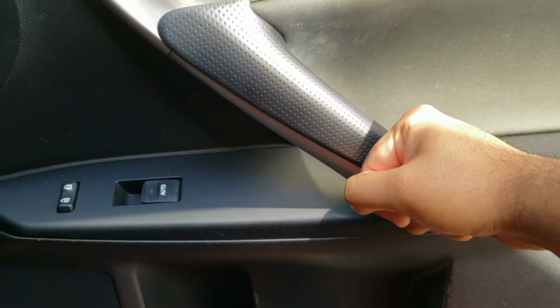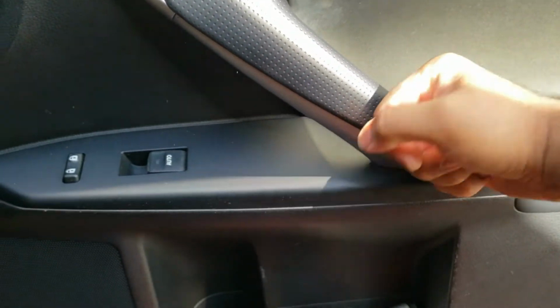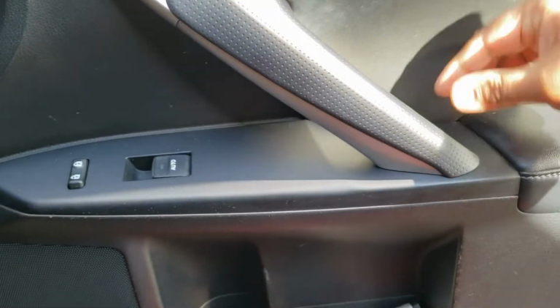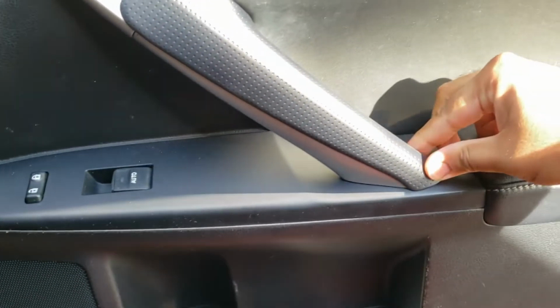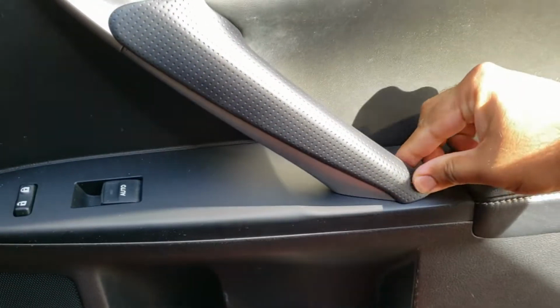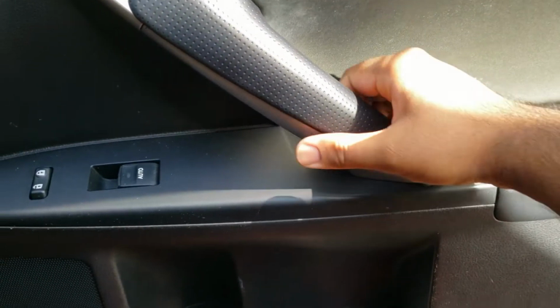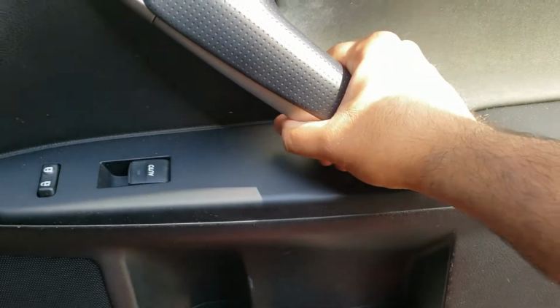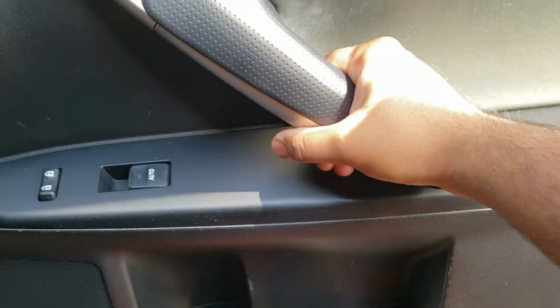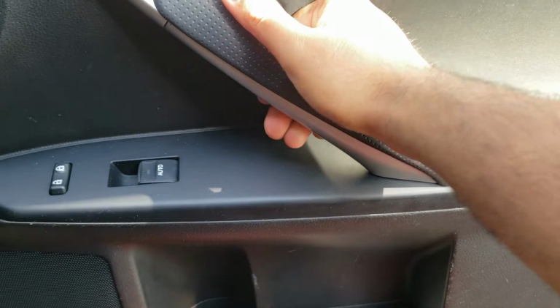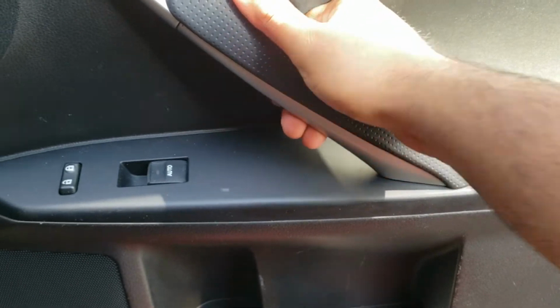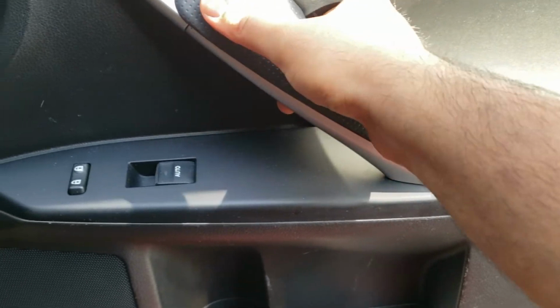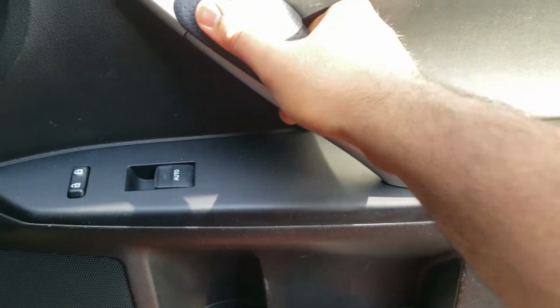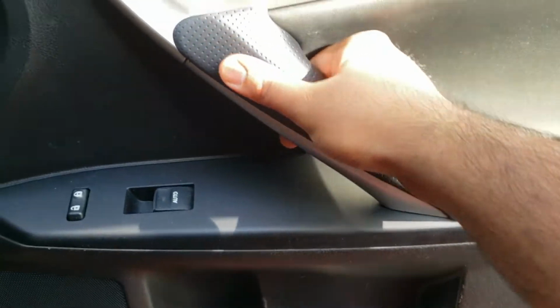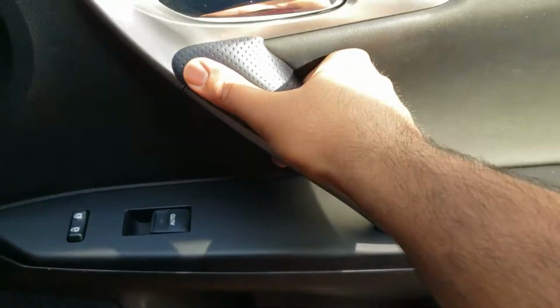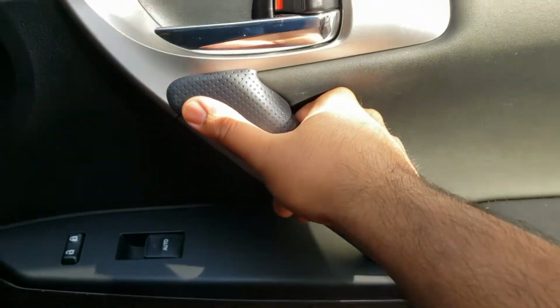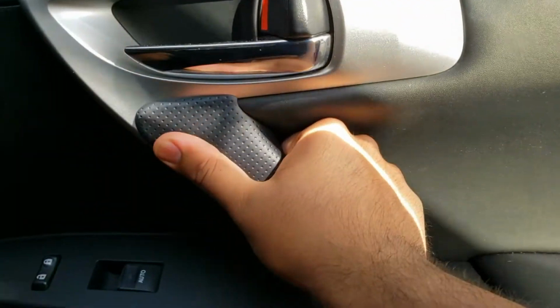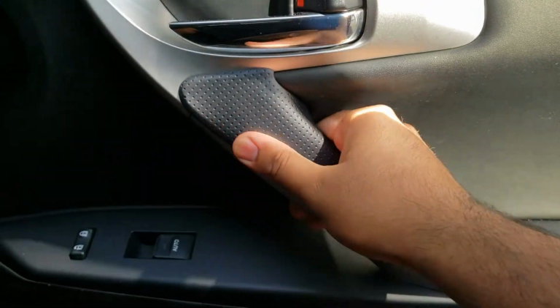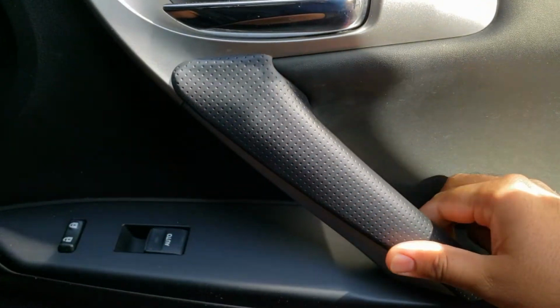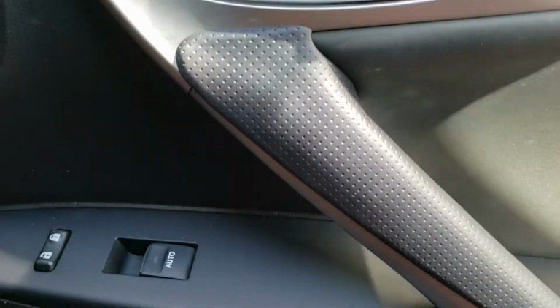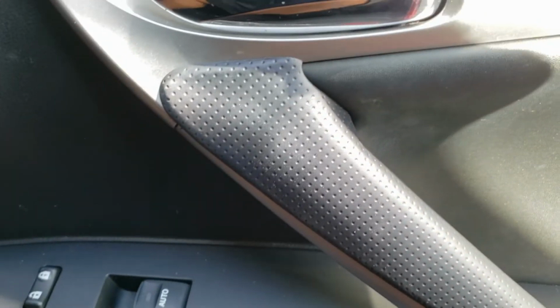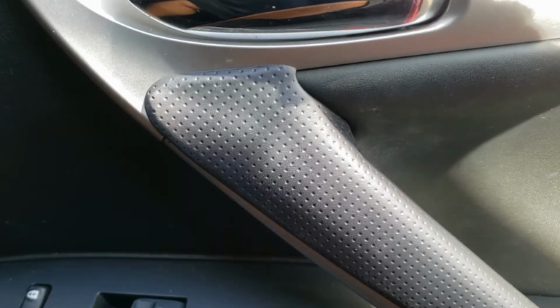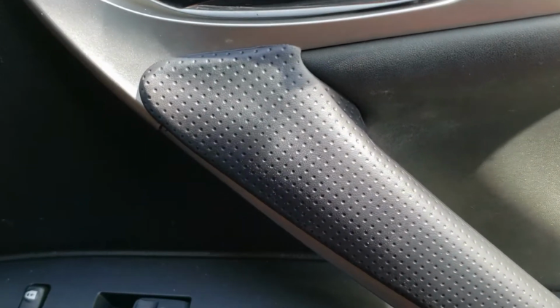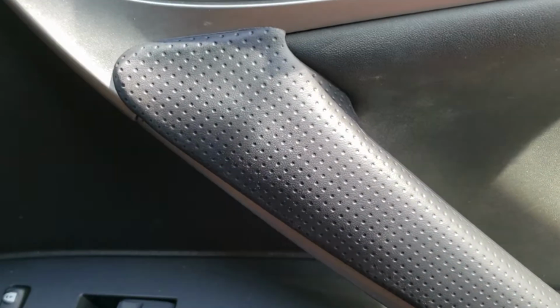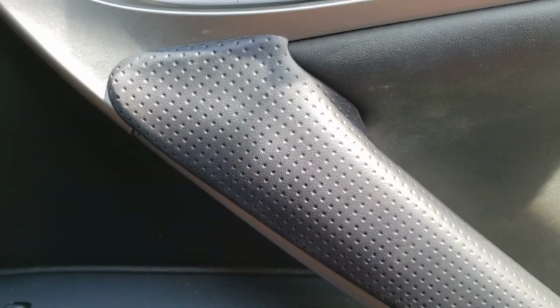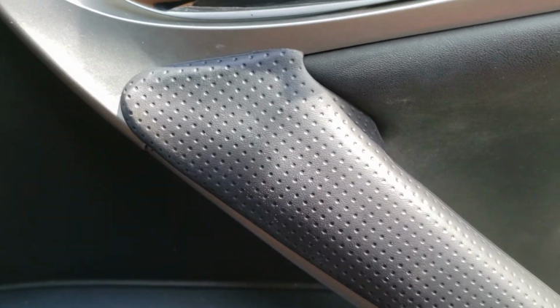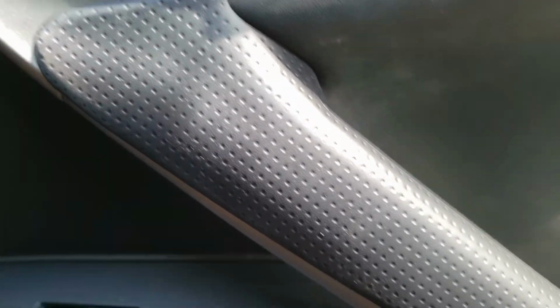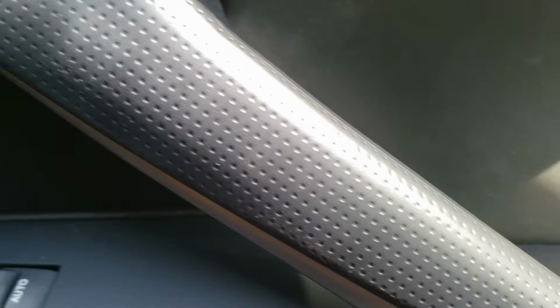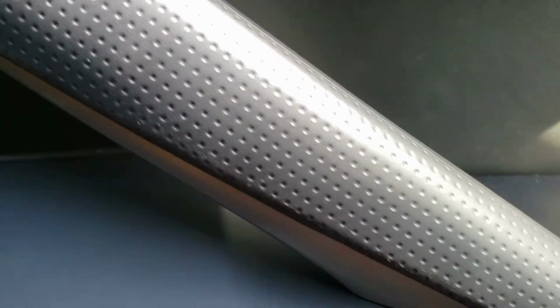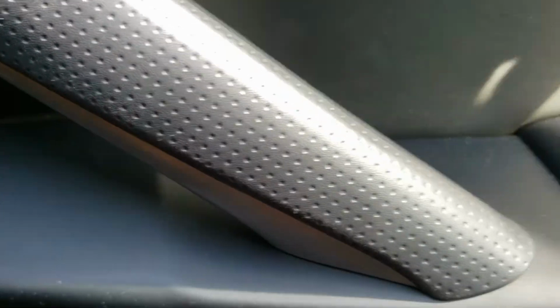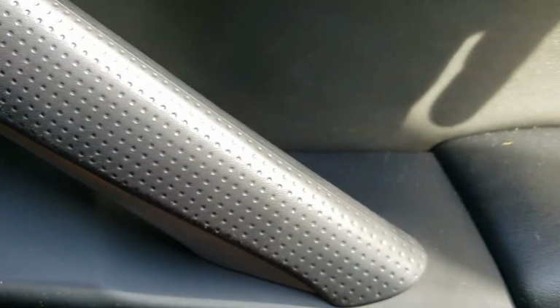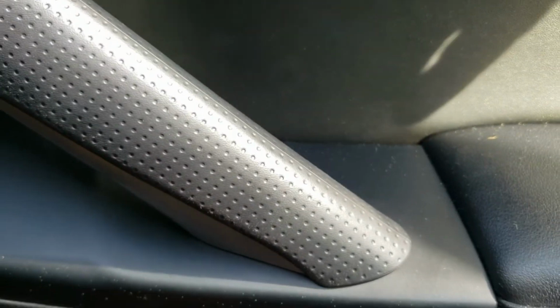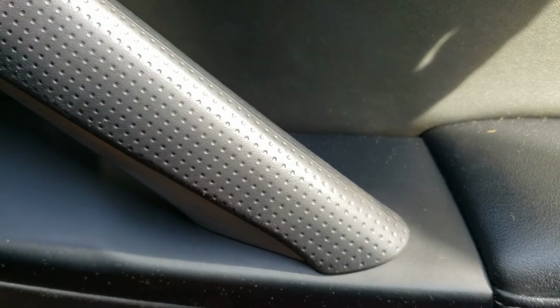Now if you want to remove the plastic trim, all you need to do is wedge a plastic trim tool on the top side and pry it up until the clips are free.